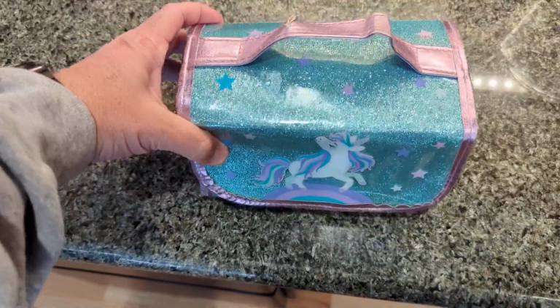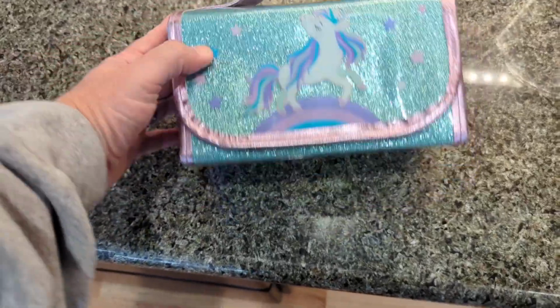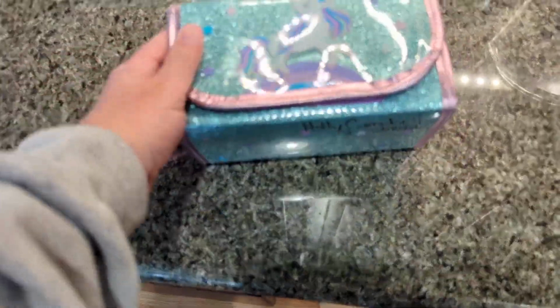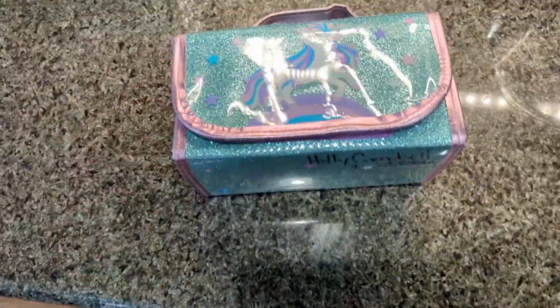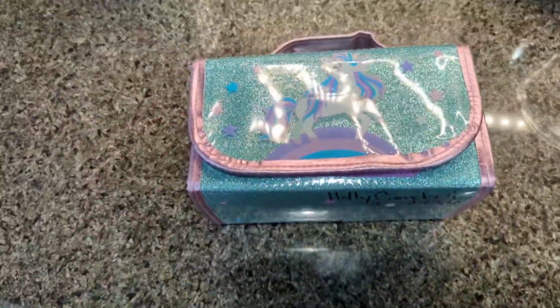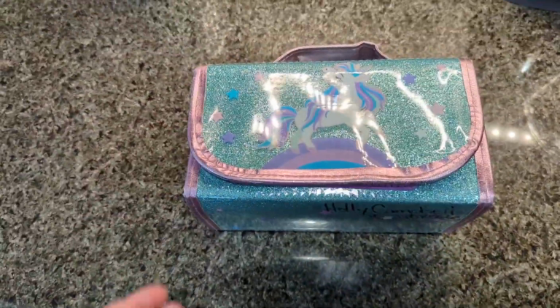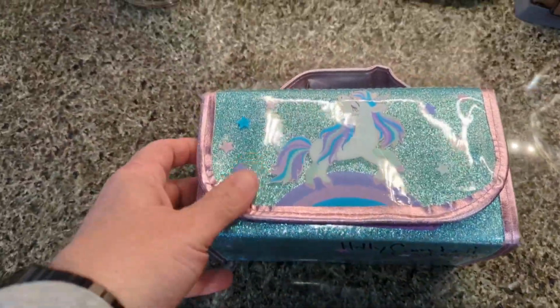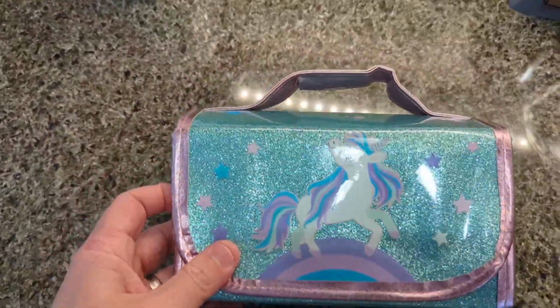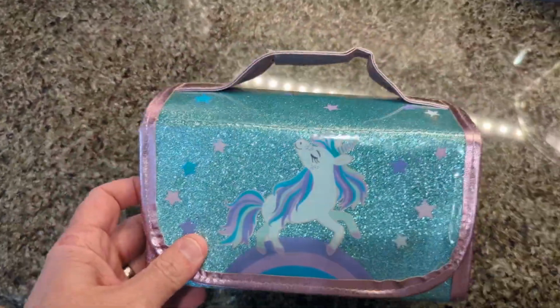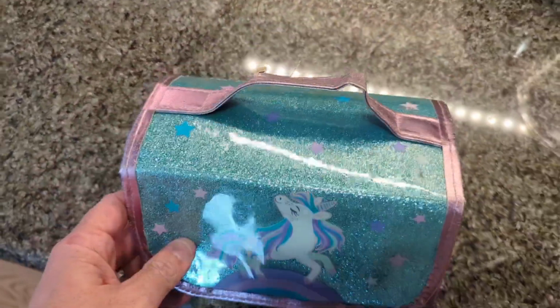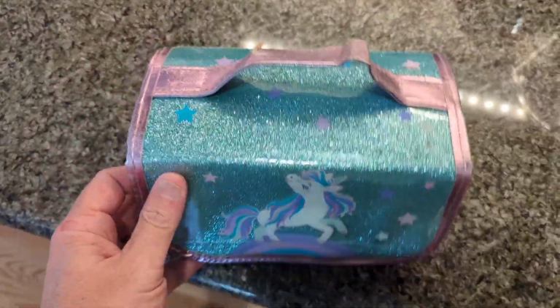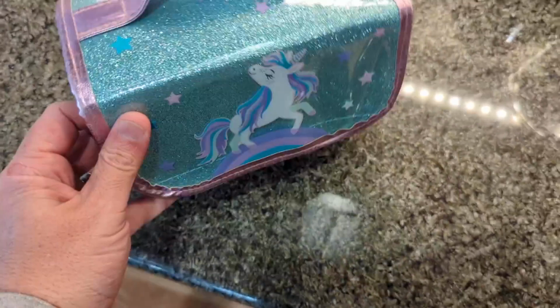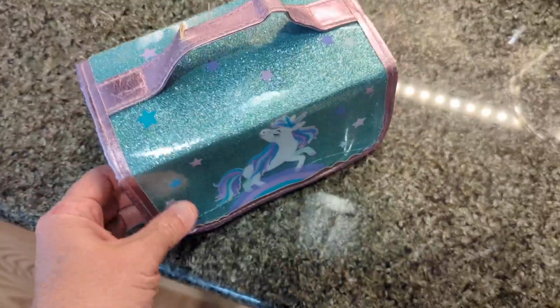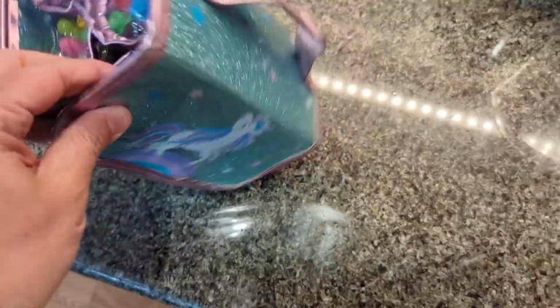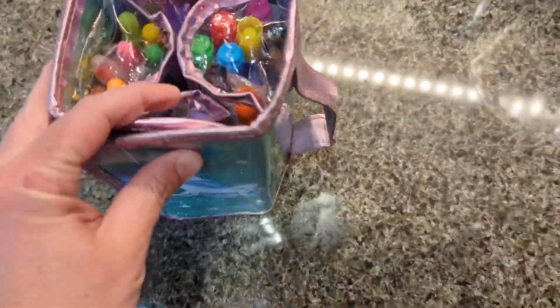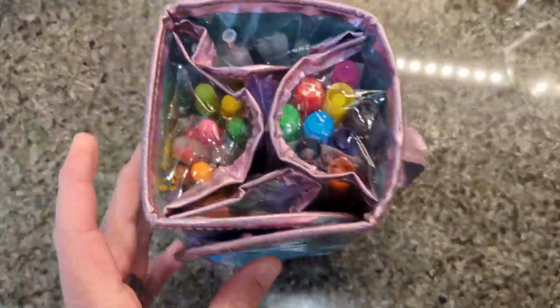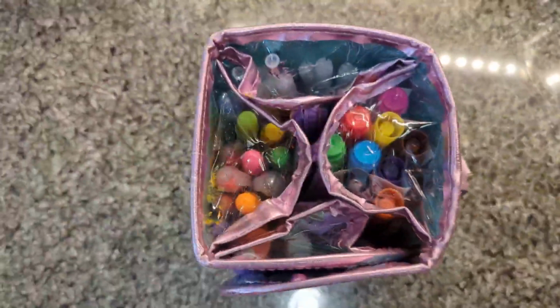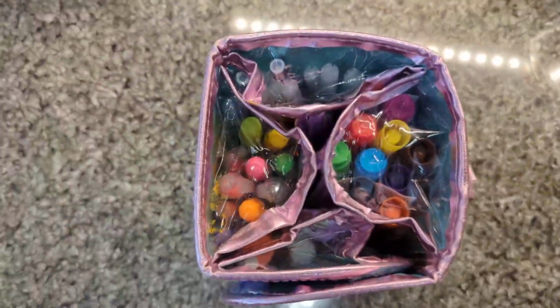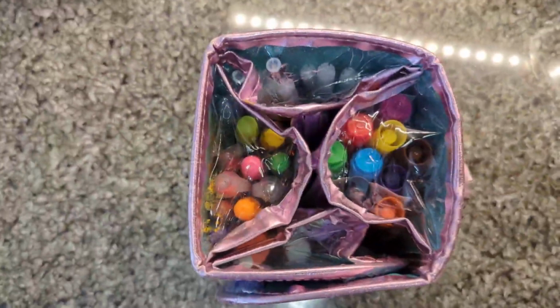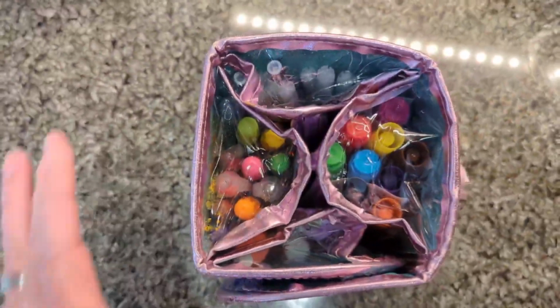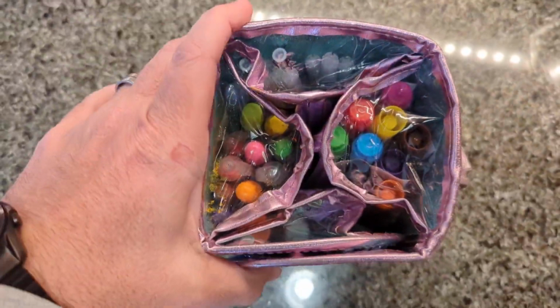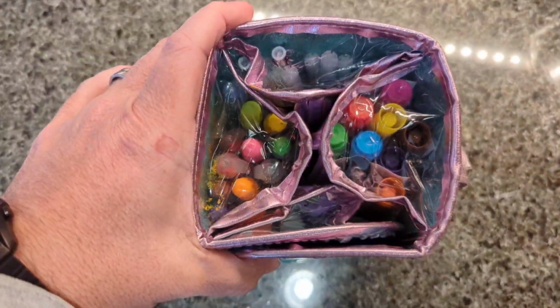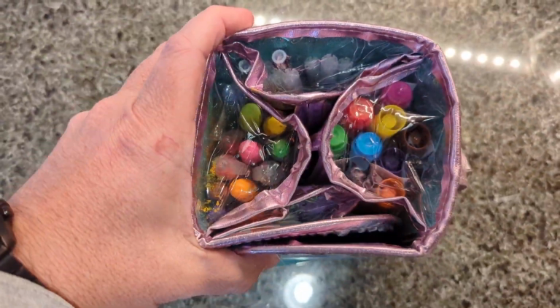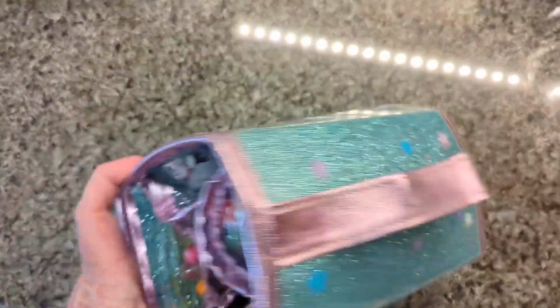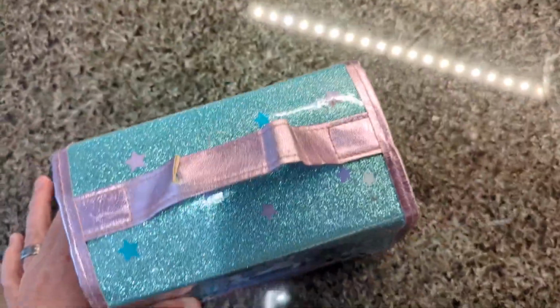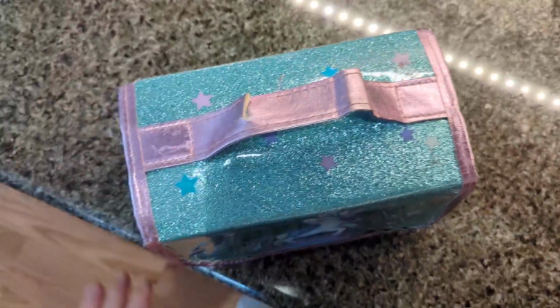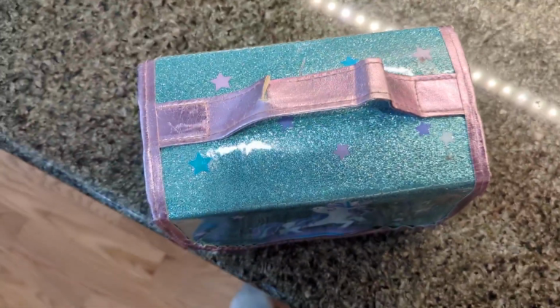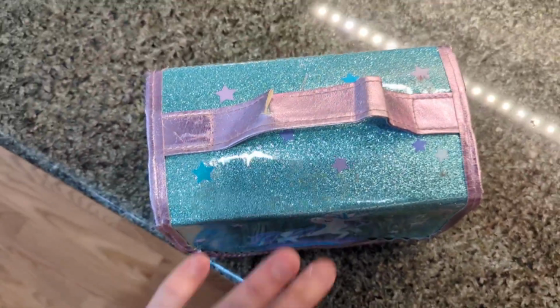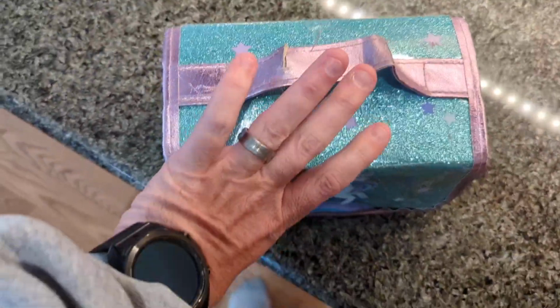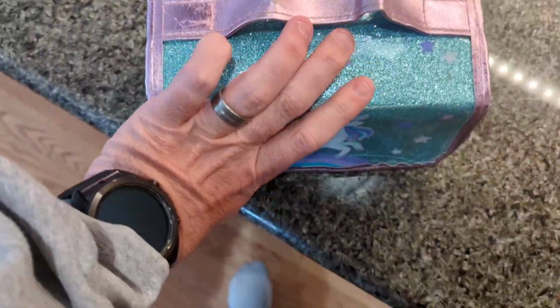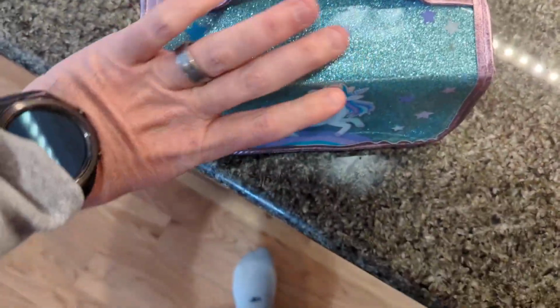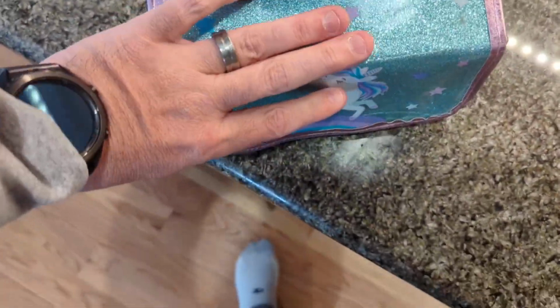So there's this great pencil bag, marker bag that we got. You can see here it's got some containers there on the end. So it fits great into the school bag — it's got Velcro on the front.